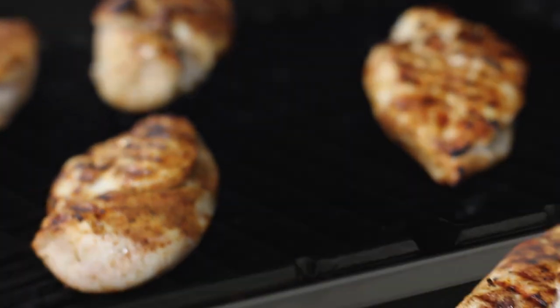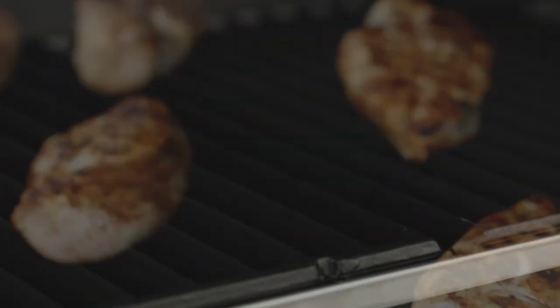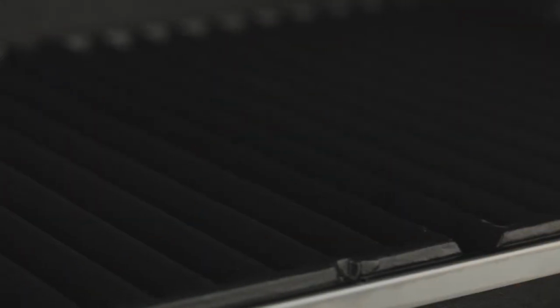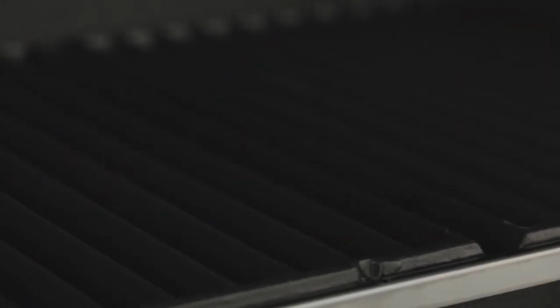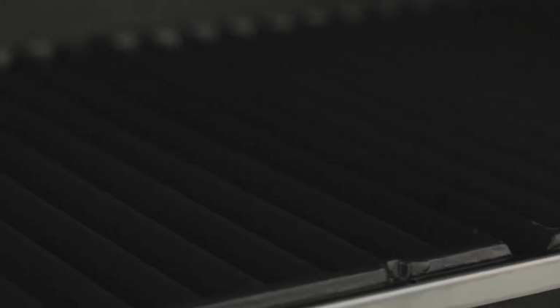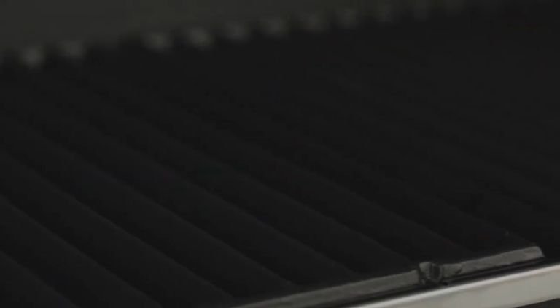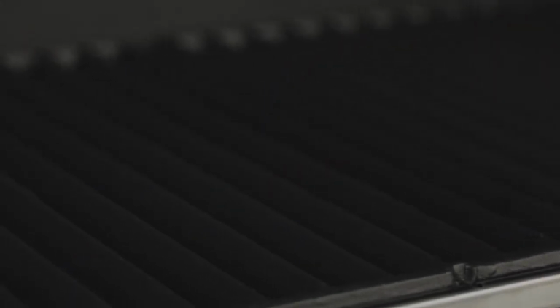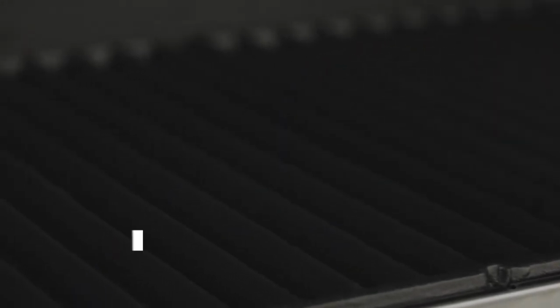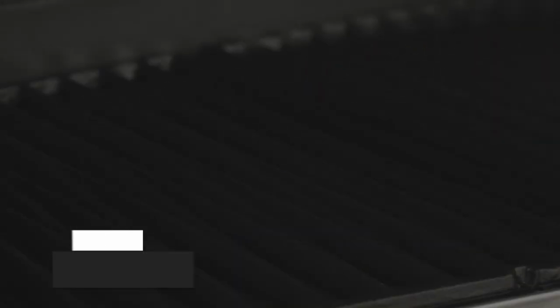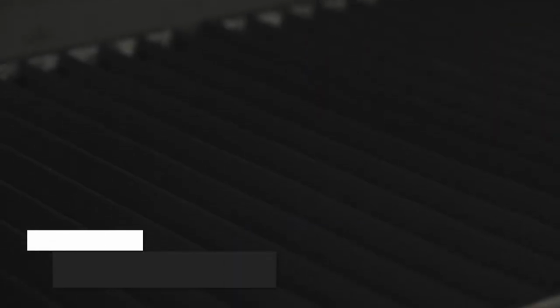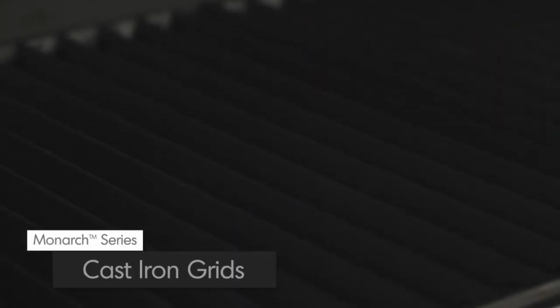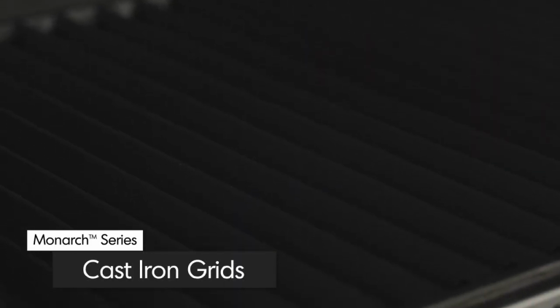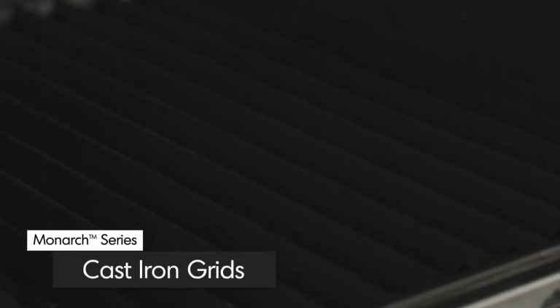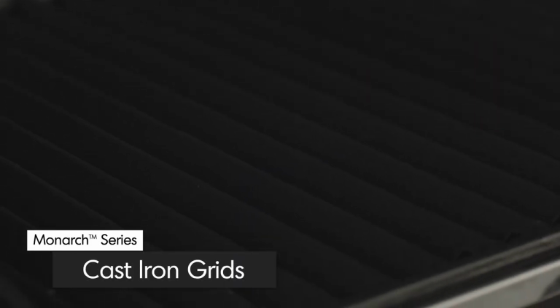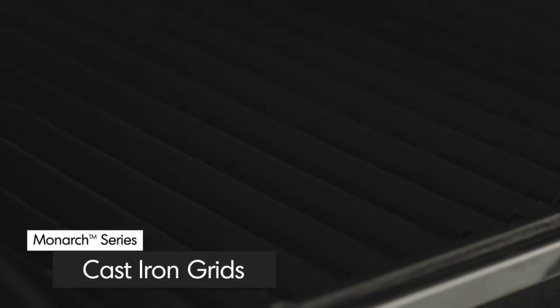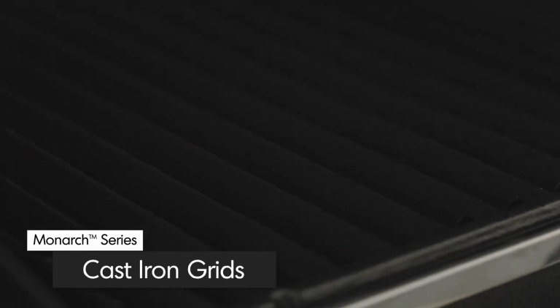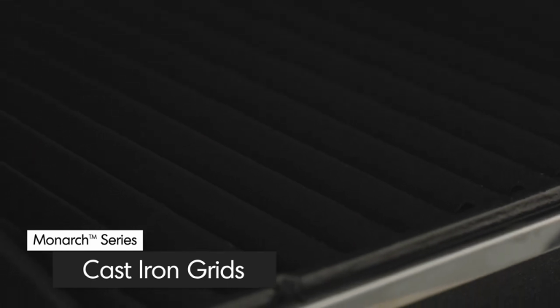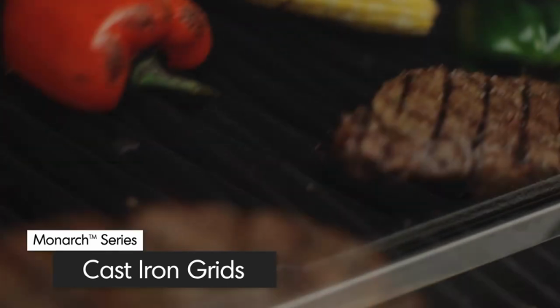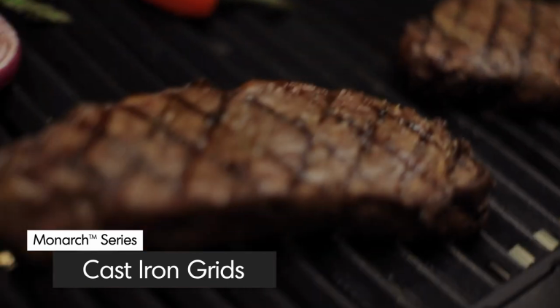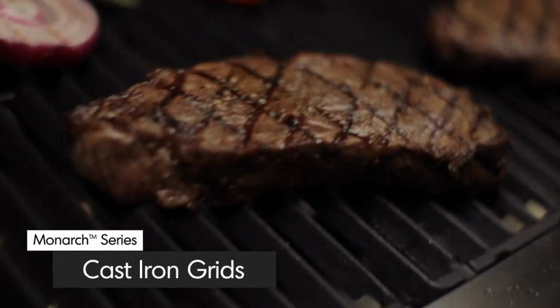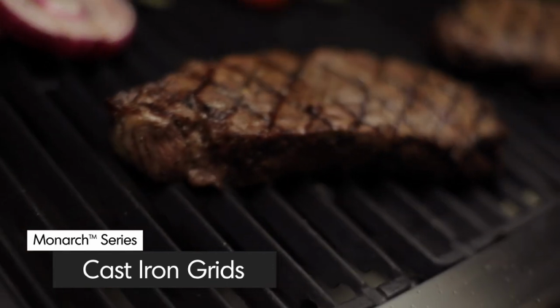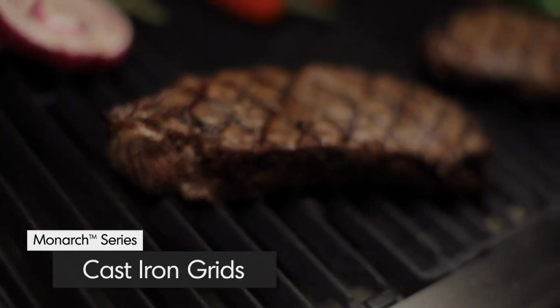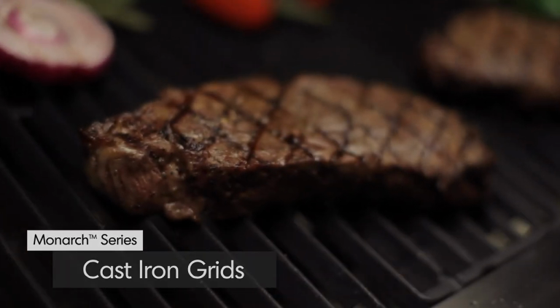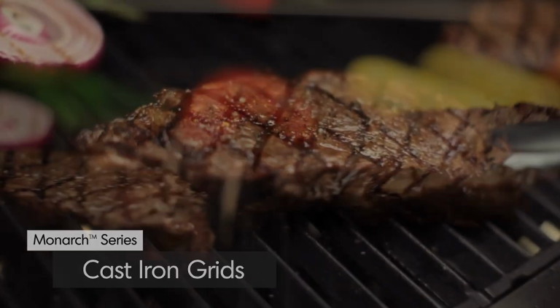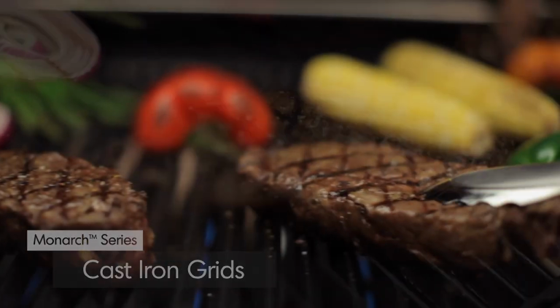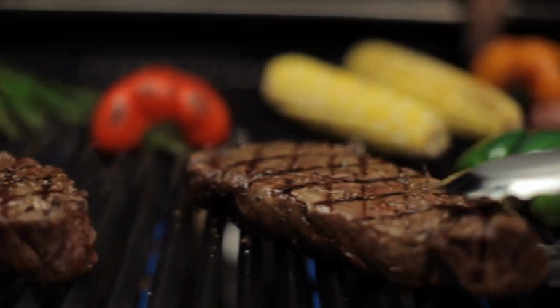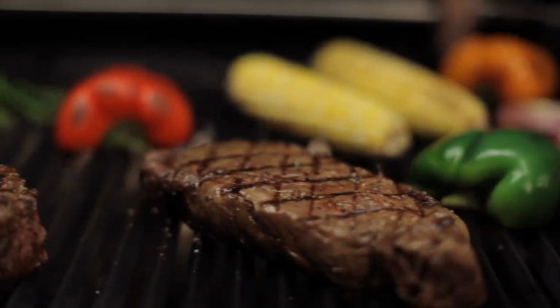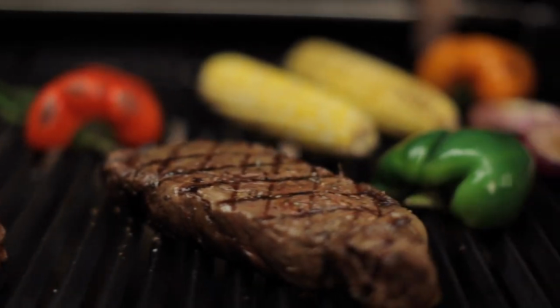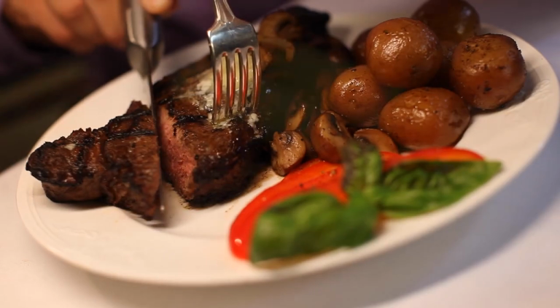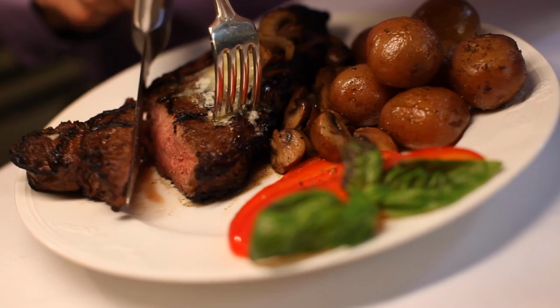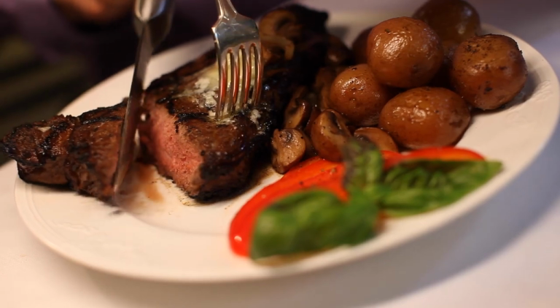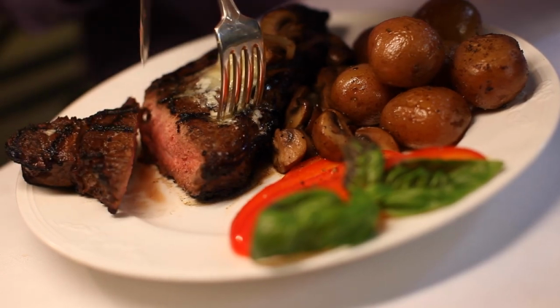All Monarch models come with extra-heavy, professional-grade cast-iron cooking grids. These grids deliver excellent heat retention and exceptional searing power to lock in both juices and flavor.